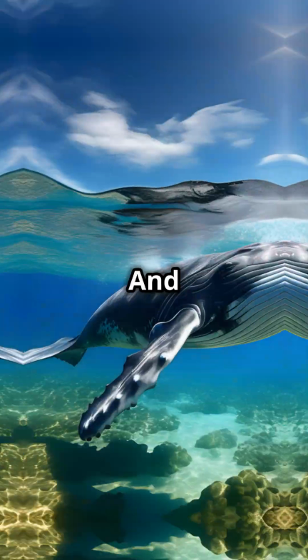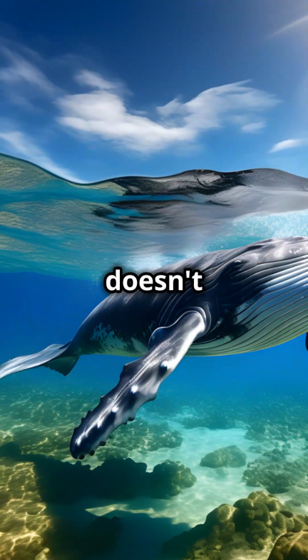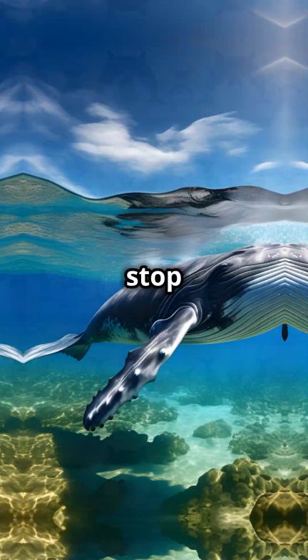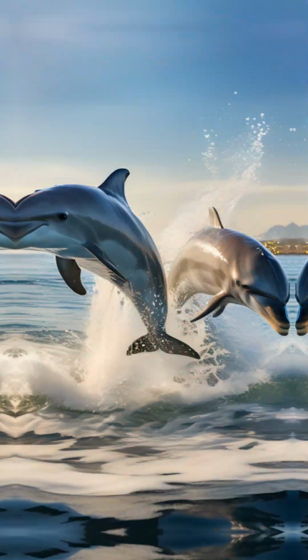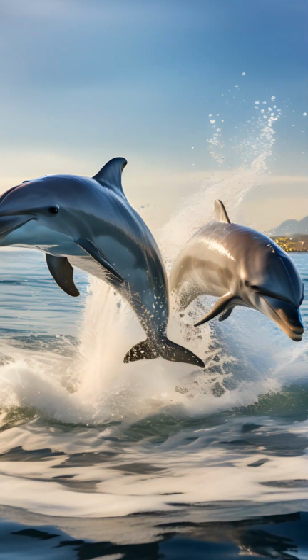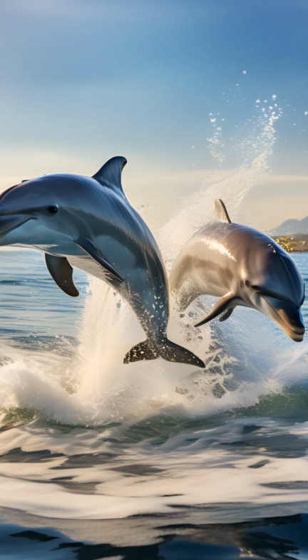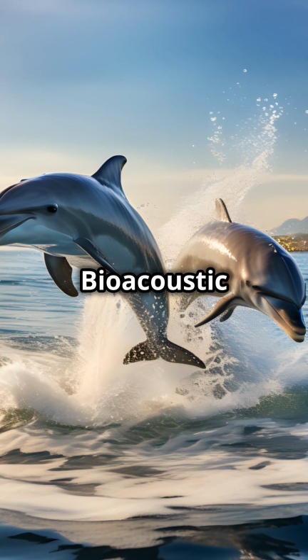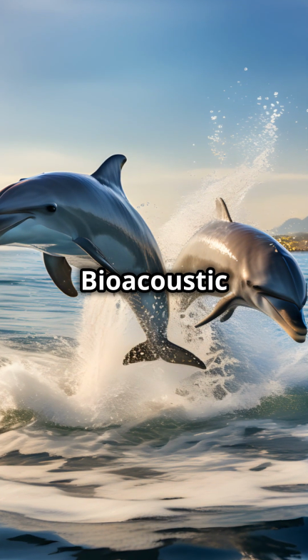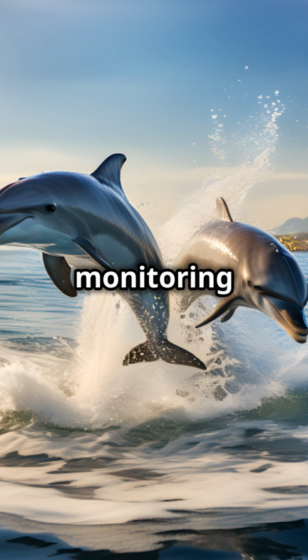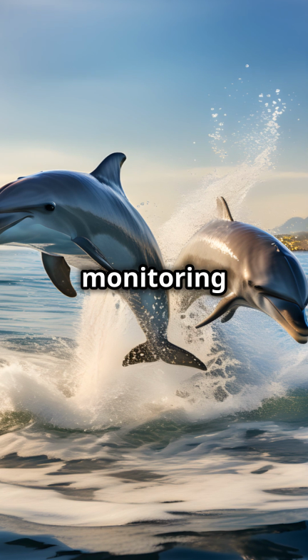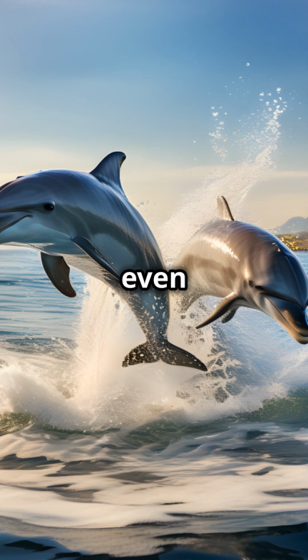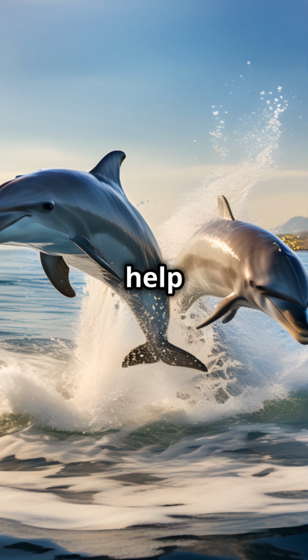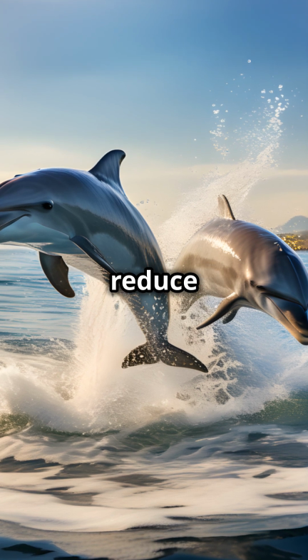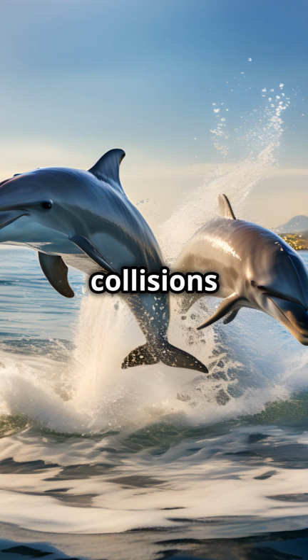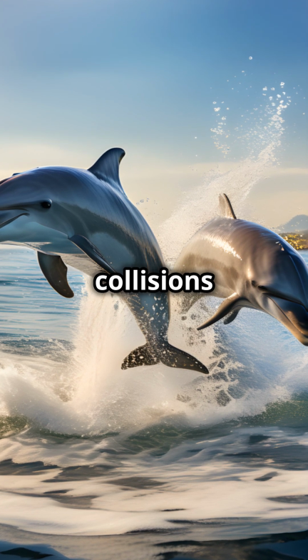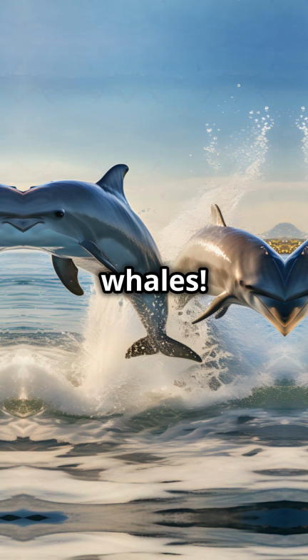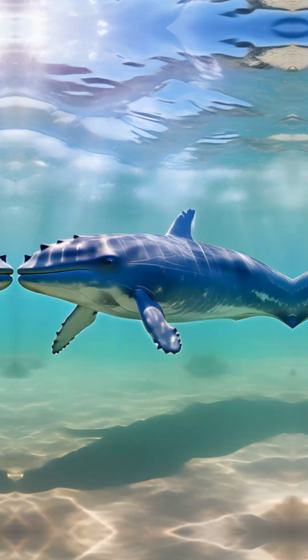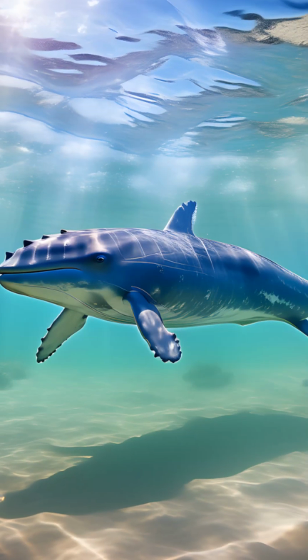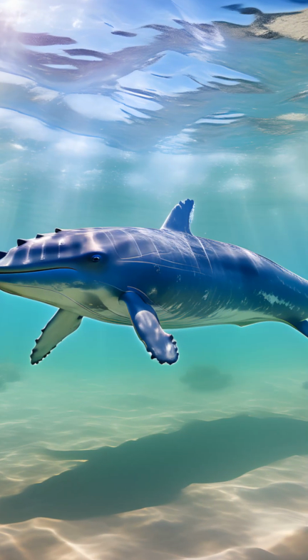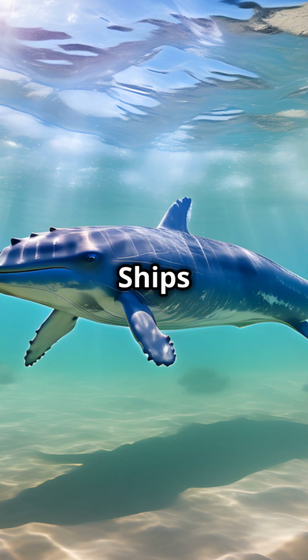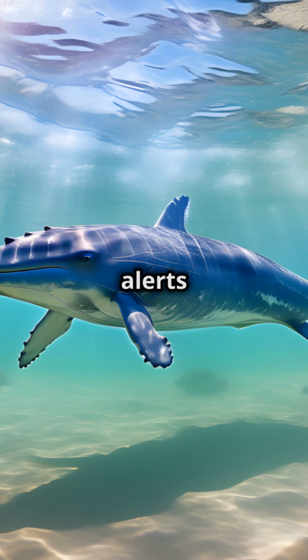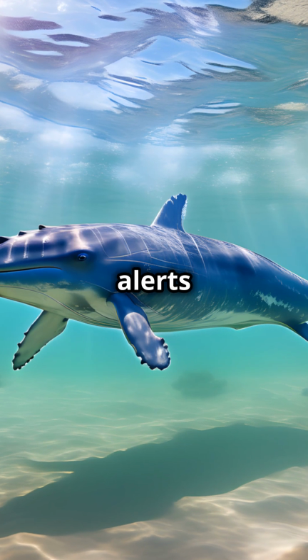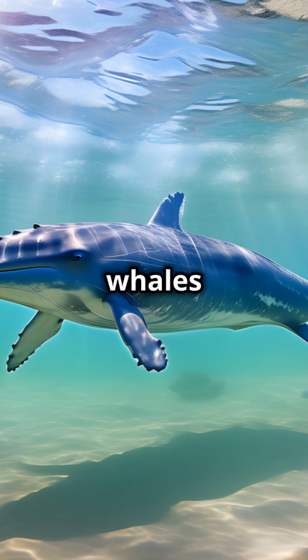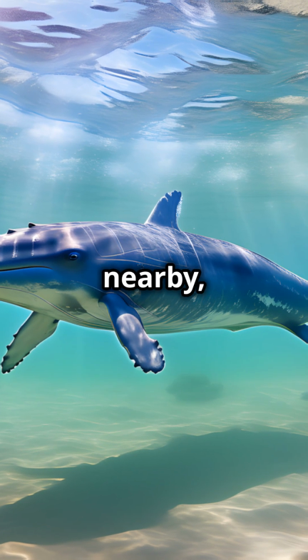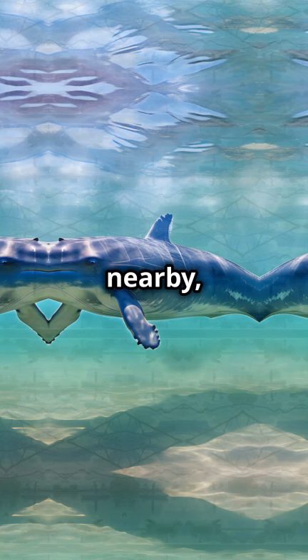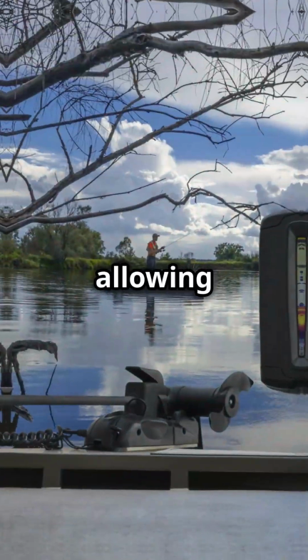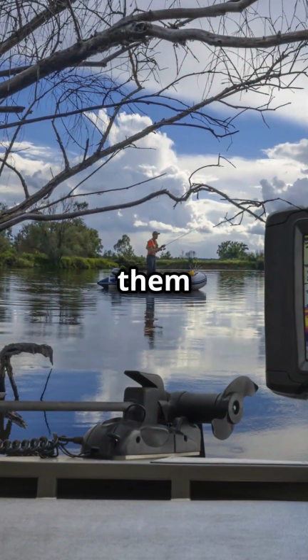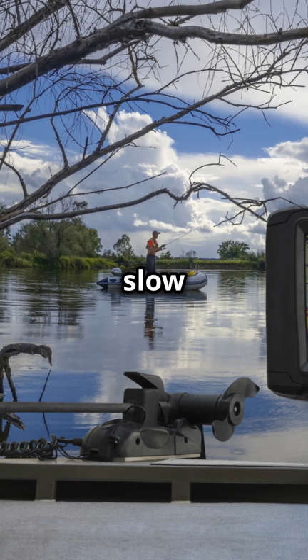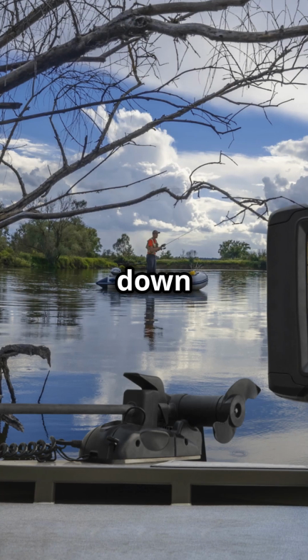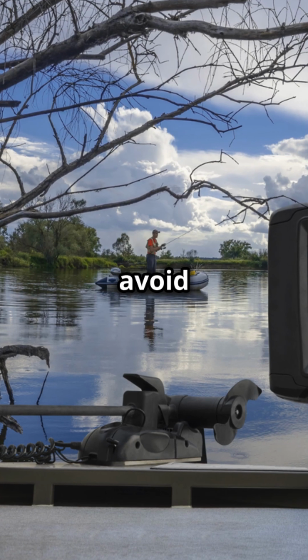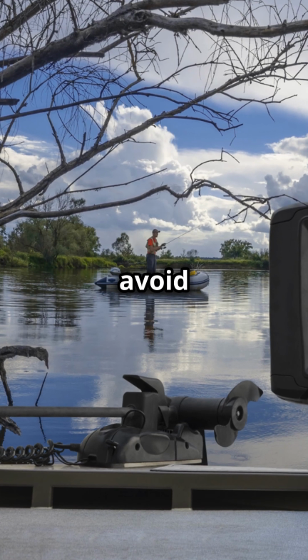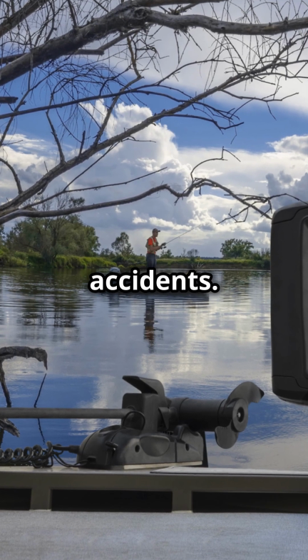And it doesn't stop there. Bioacoustic monitoring can even help reduce ship collisions with whales. Ships get alerts when whales are nearby, allowing them to slow down and avoid accidents.